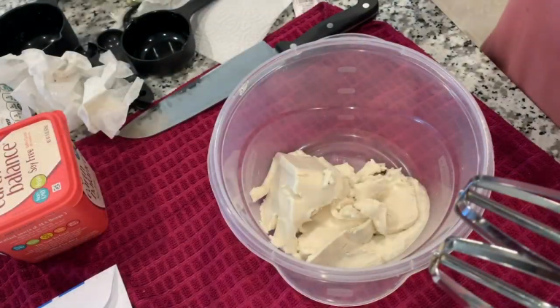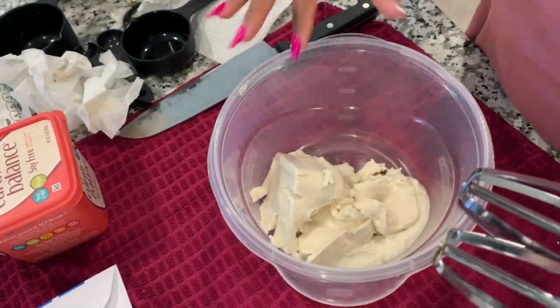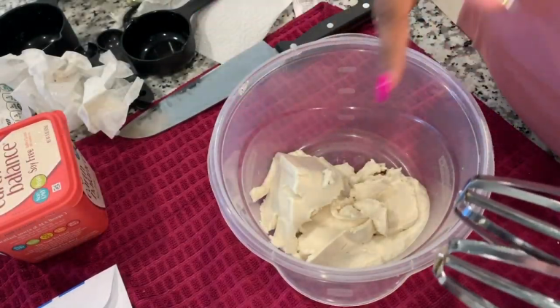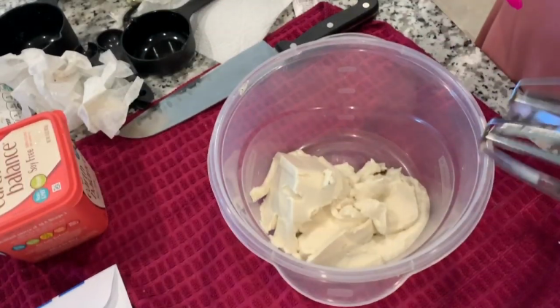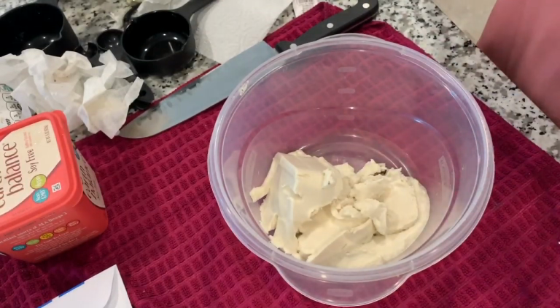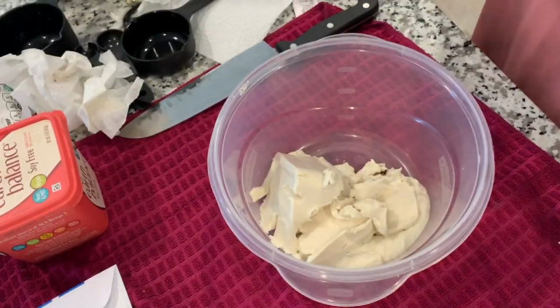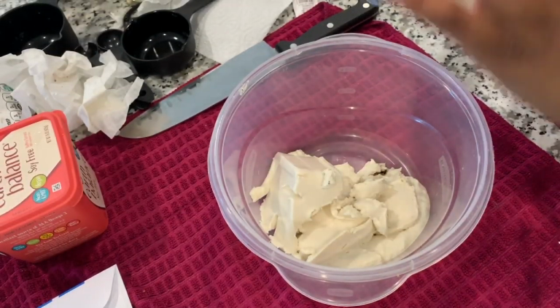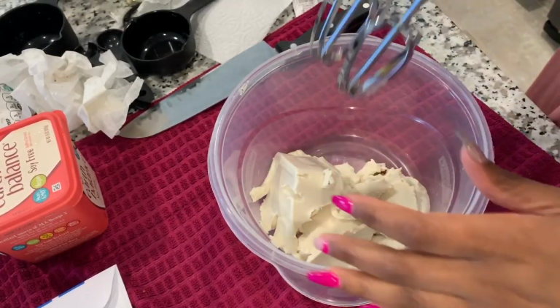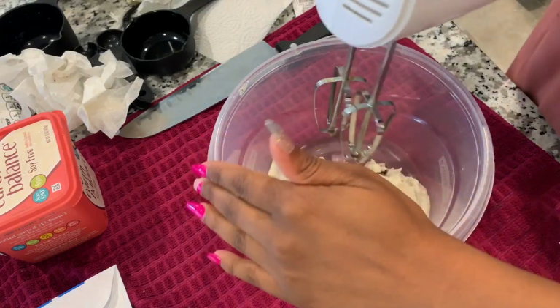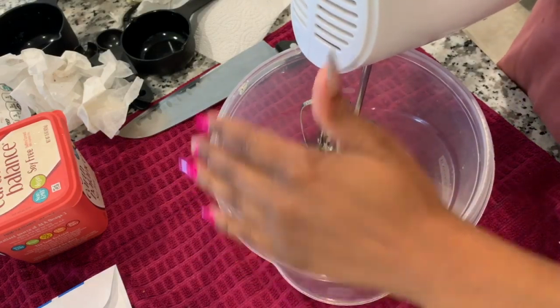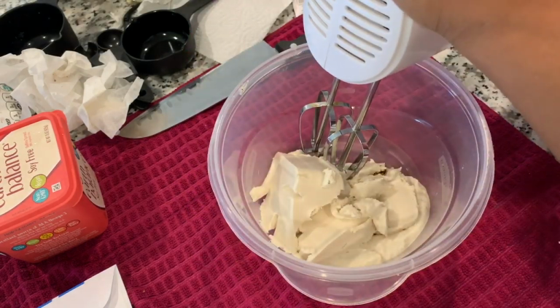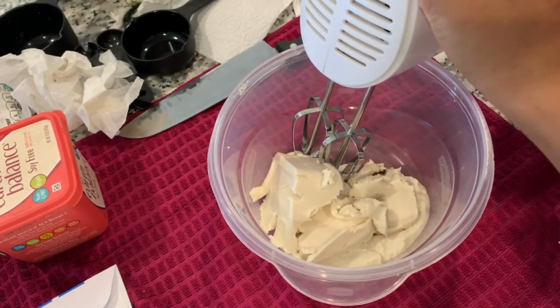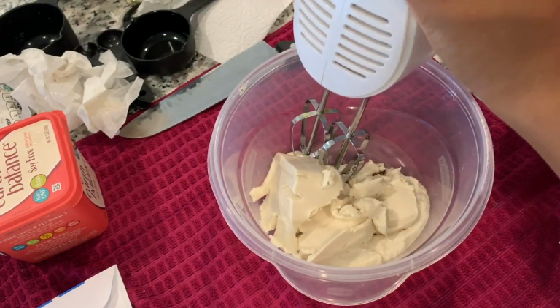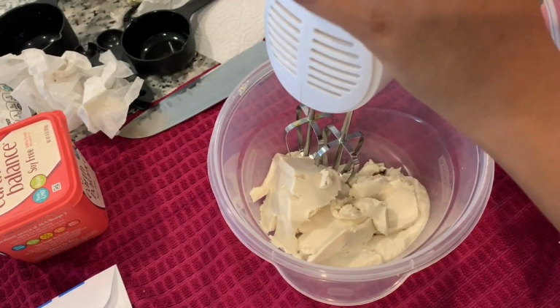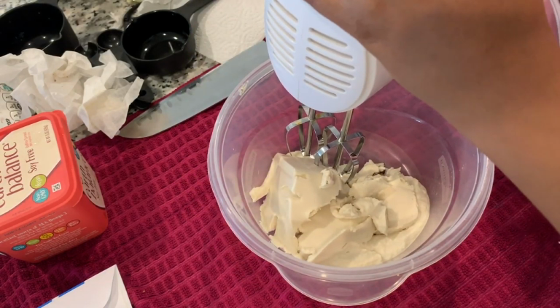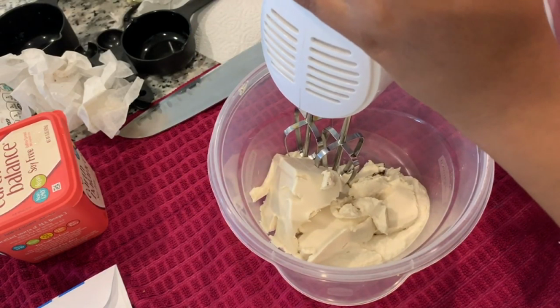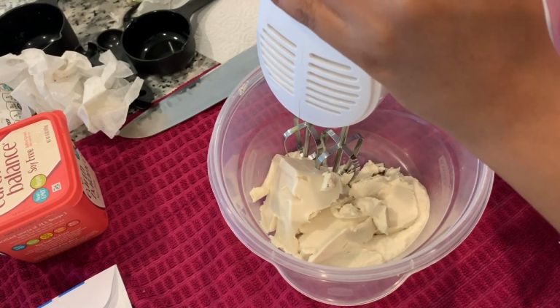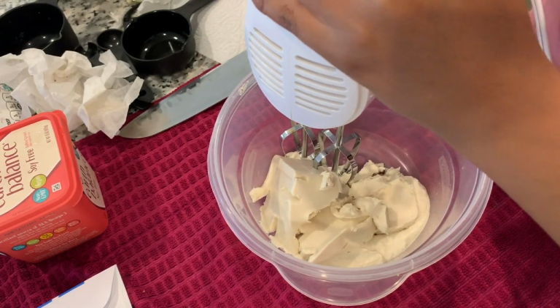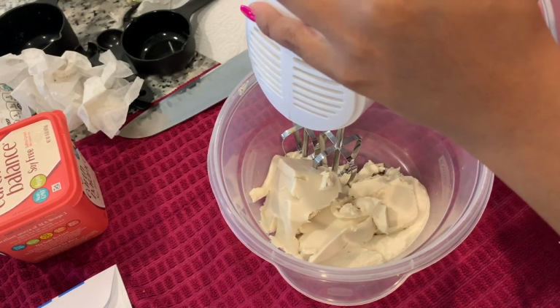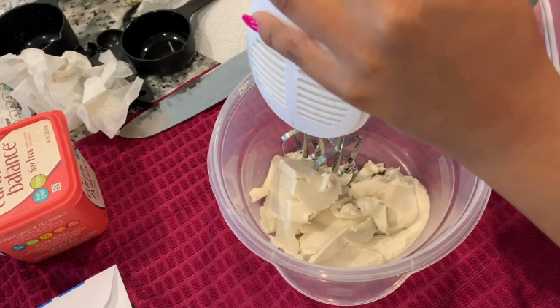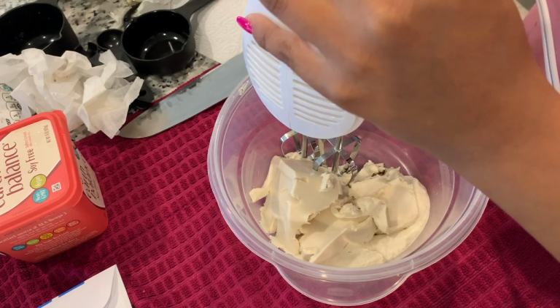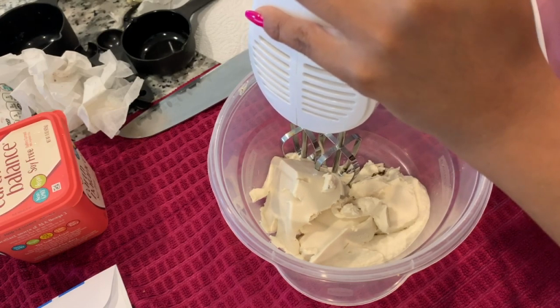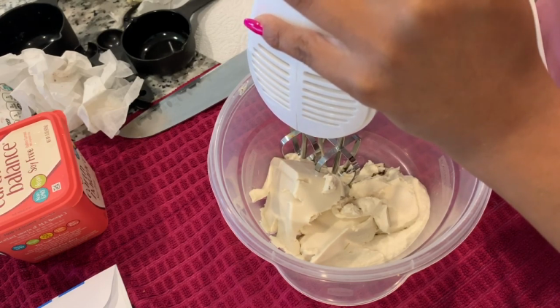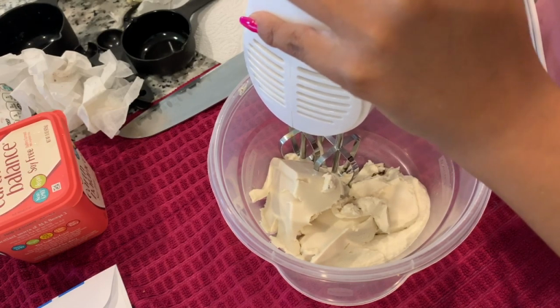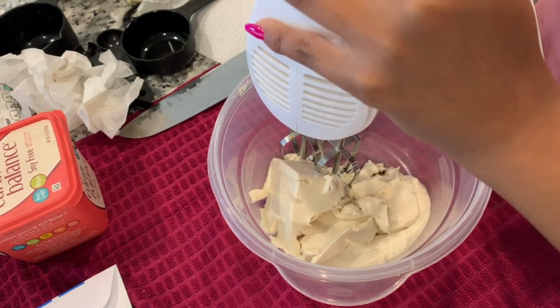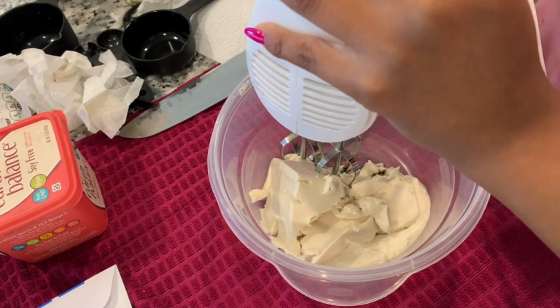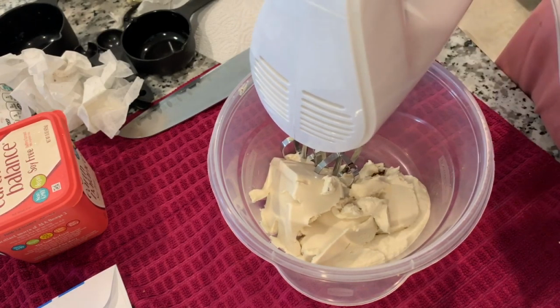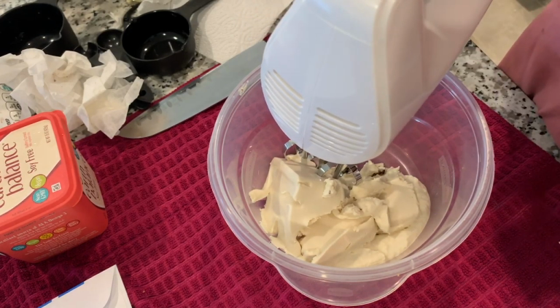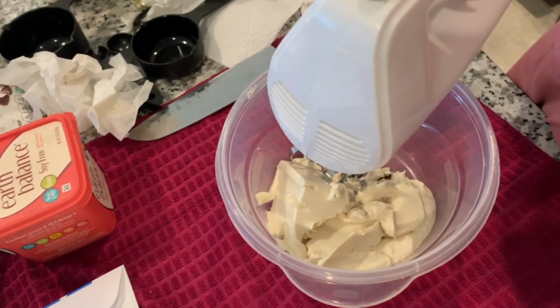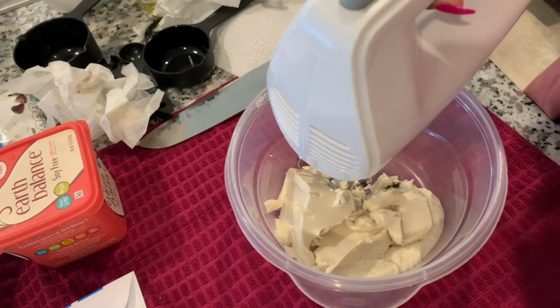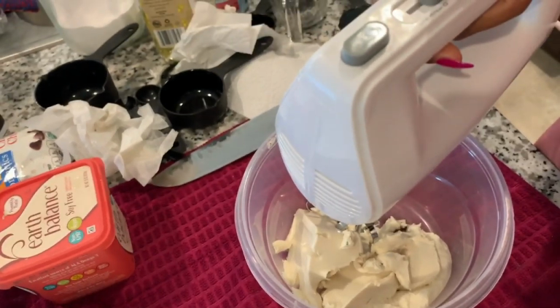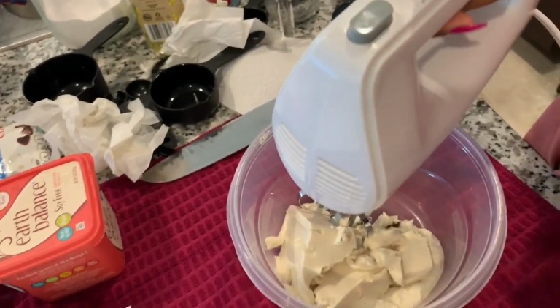I have my cream cheese here, I have to mix it up. I have to beat this until it's nice and smooth. I'm going to start with my mix on low — I have a hand mixer.